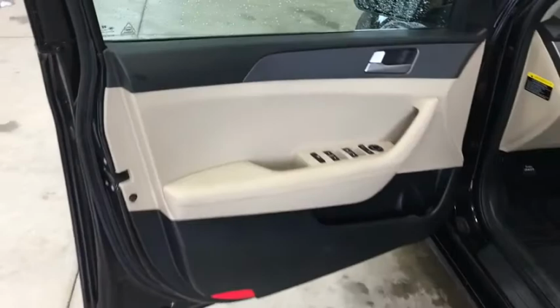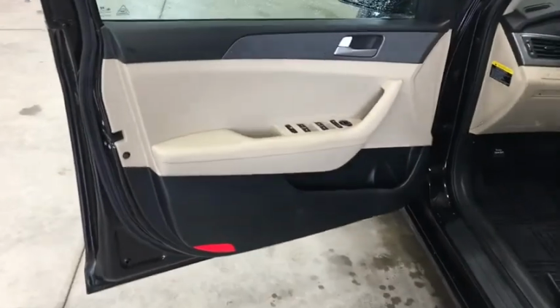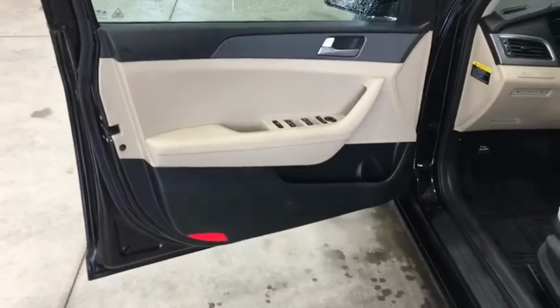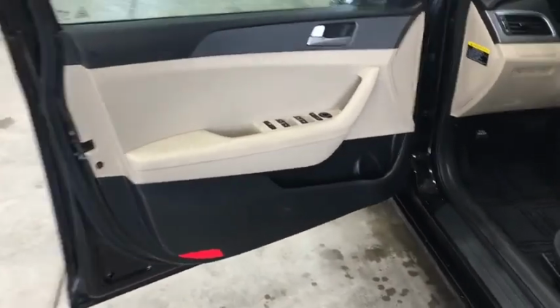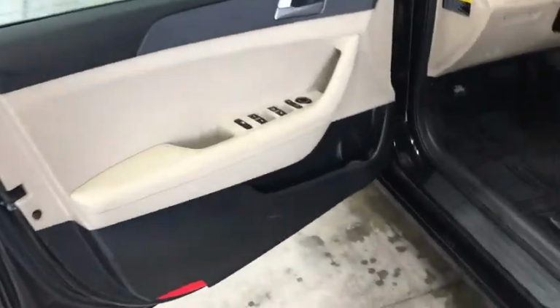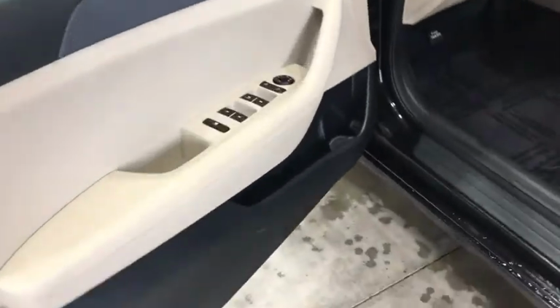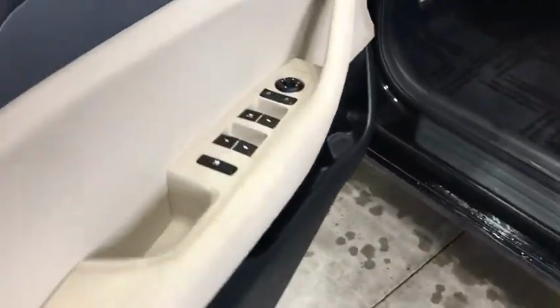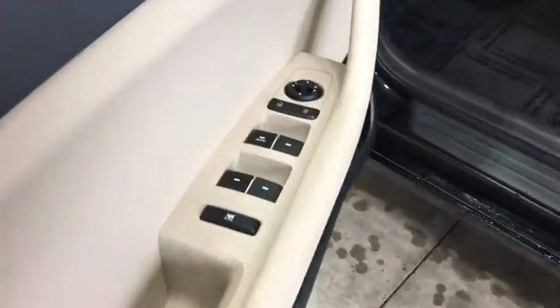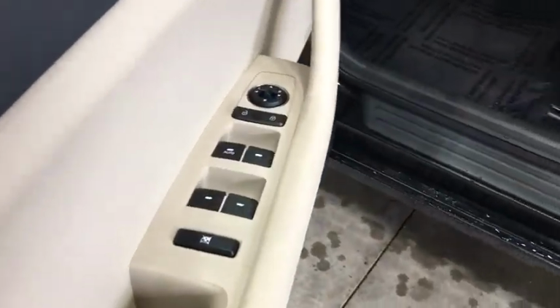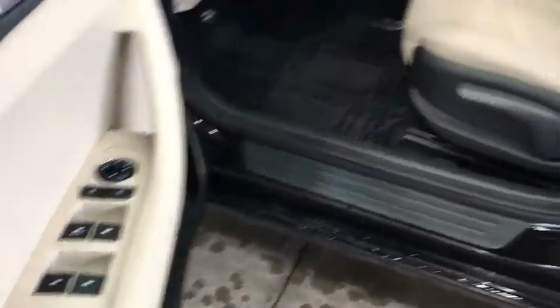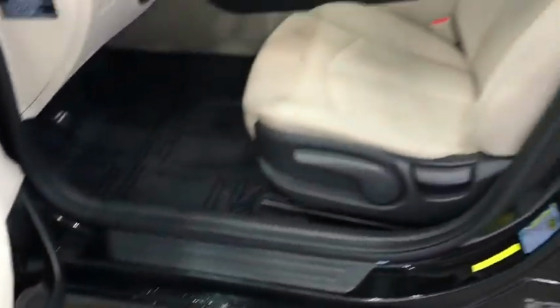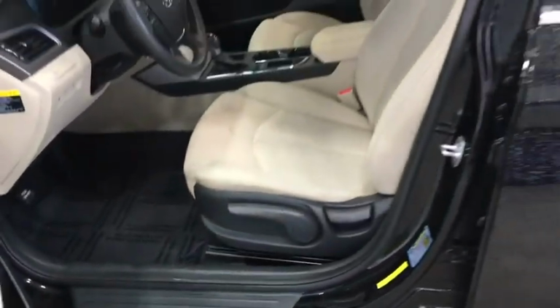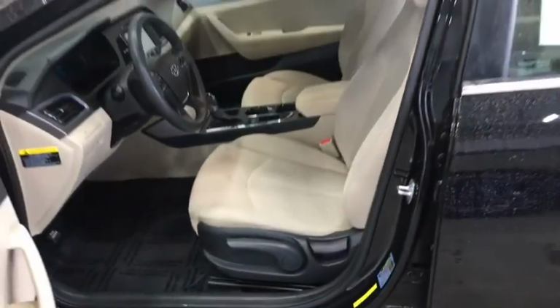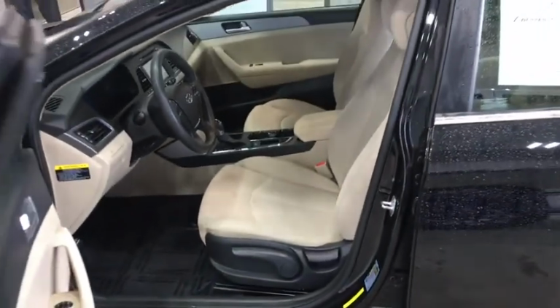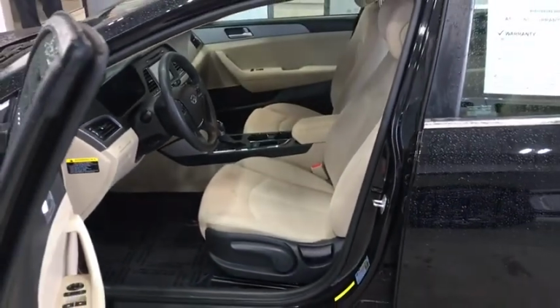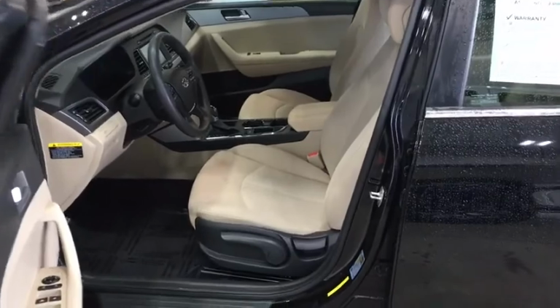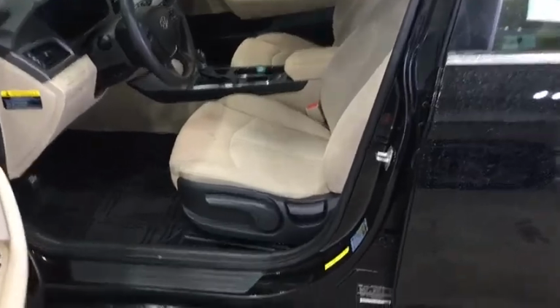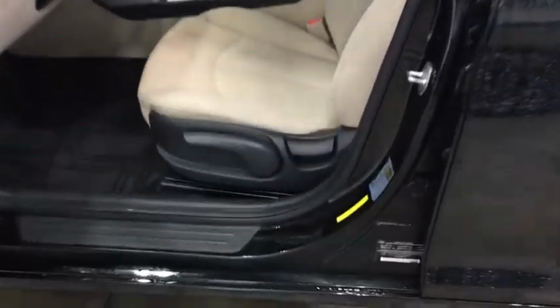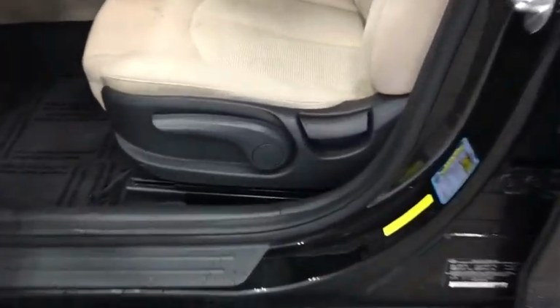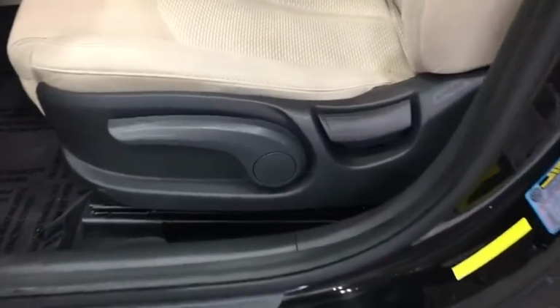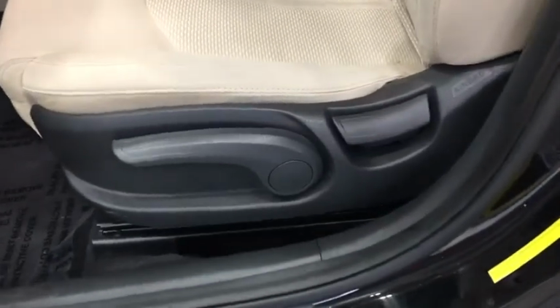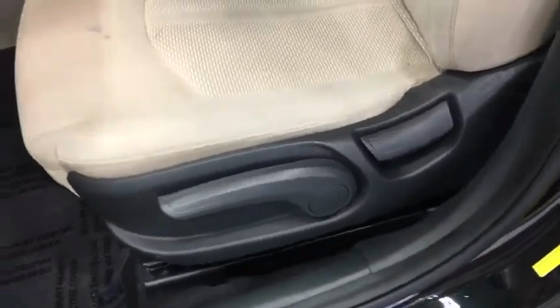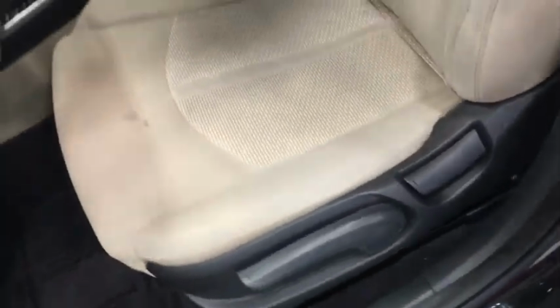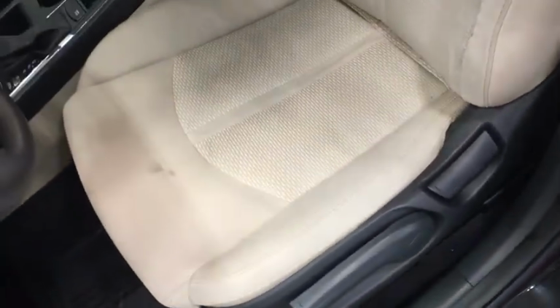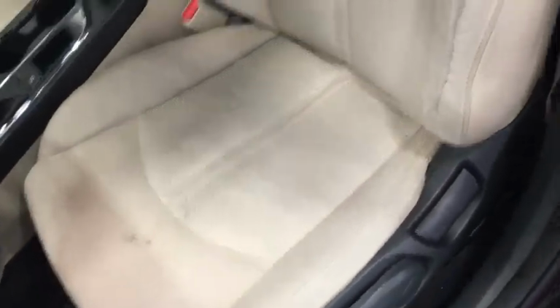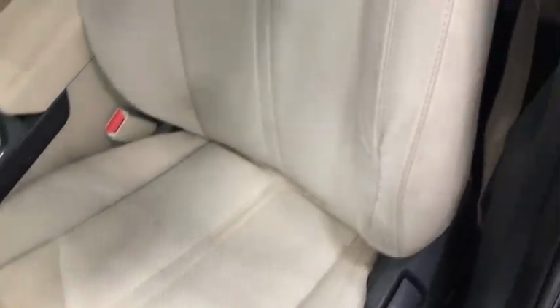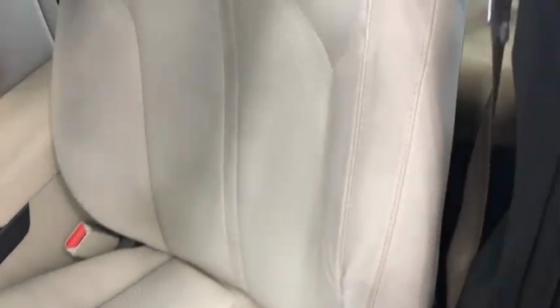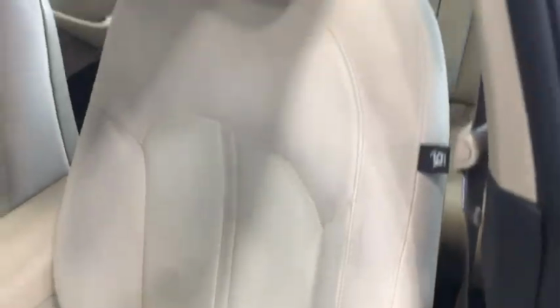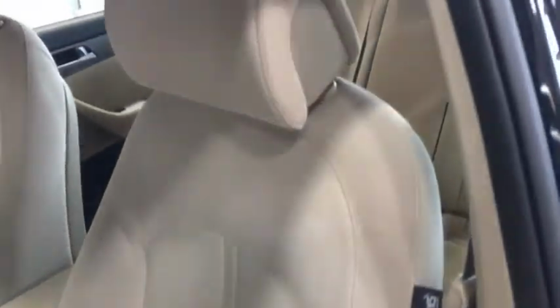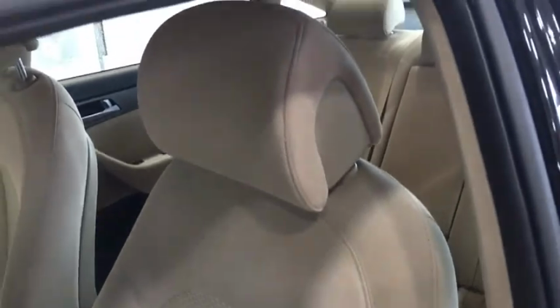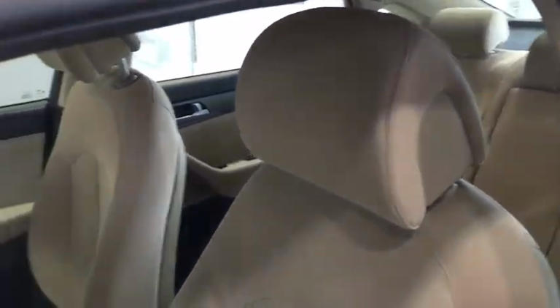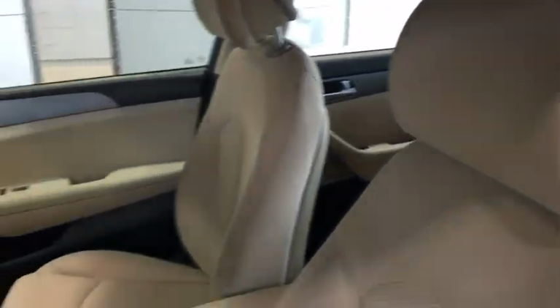dual airbags, alloy wheels, power steering, four-wheel disc brakes, trip computer, rear window defroster, power windows, CD player, electronic stability control, security system,